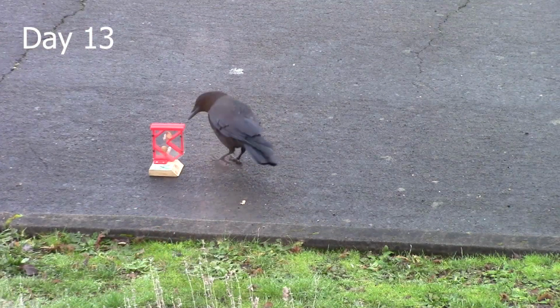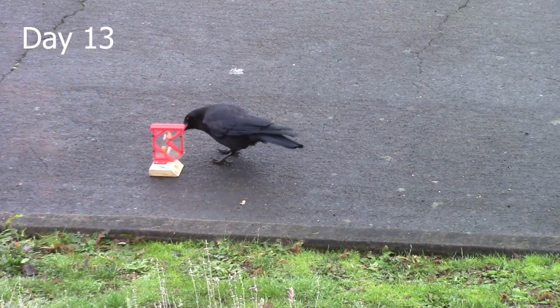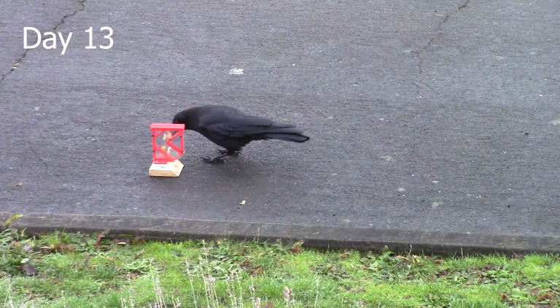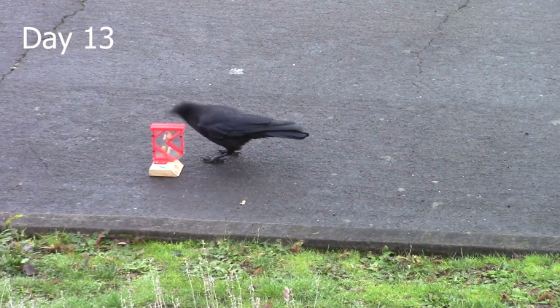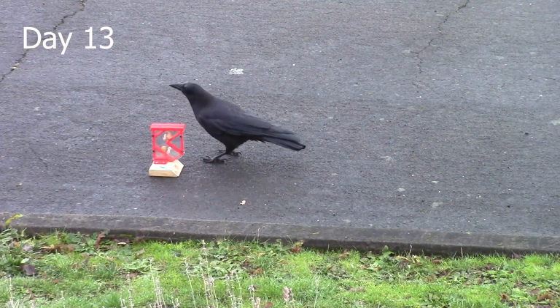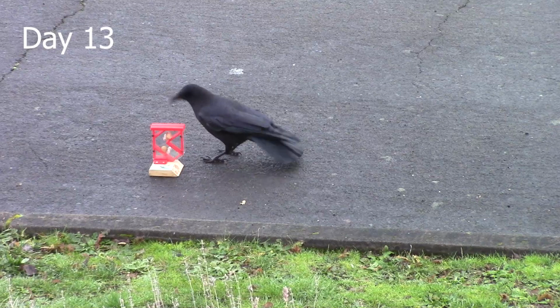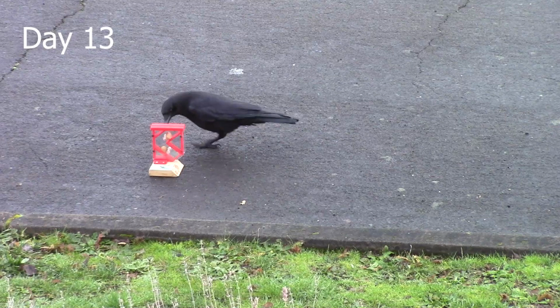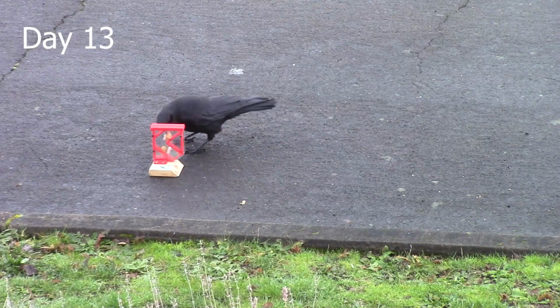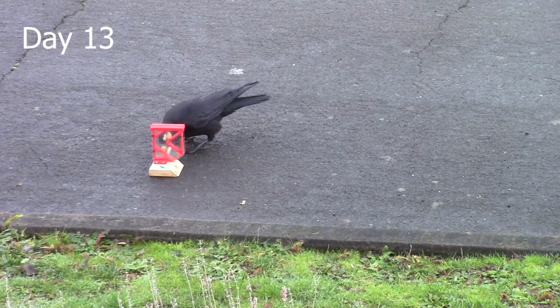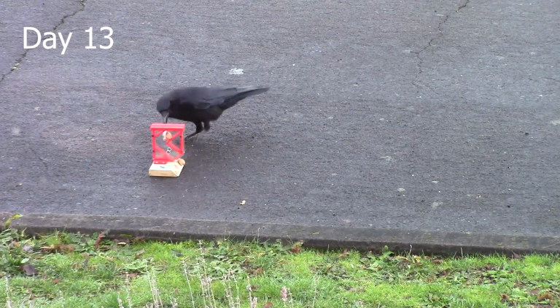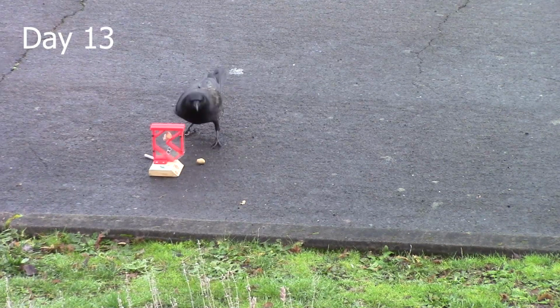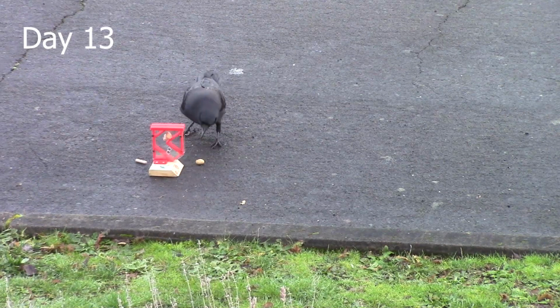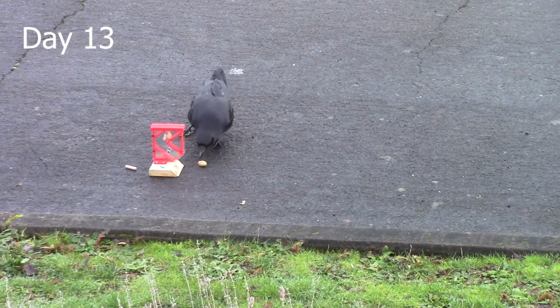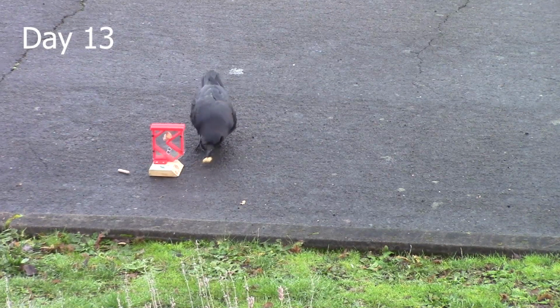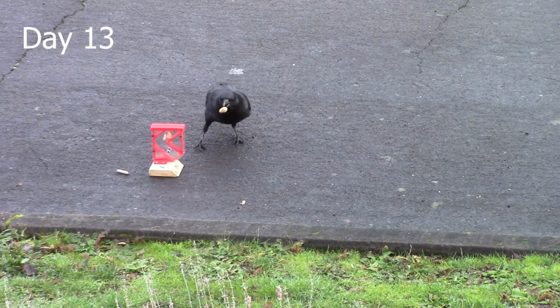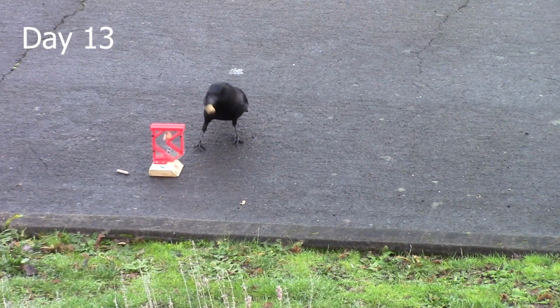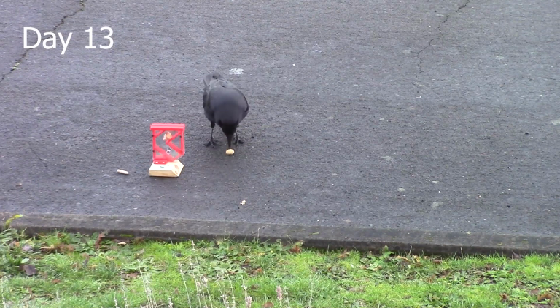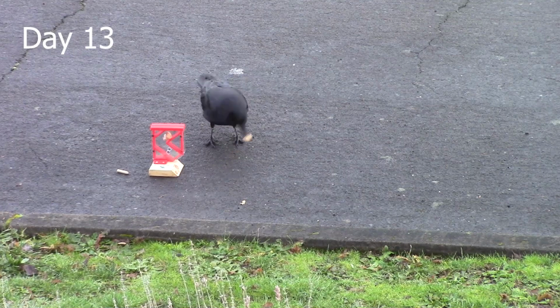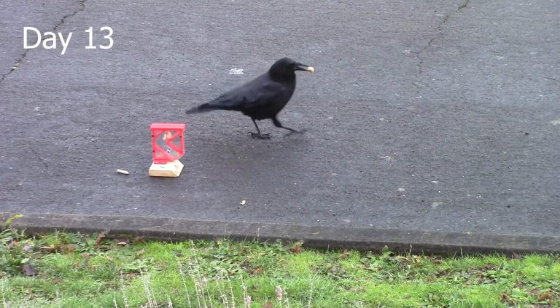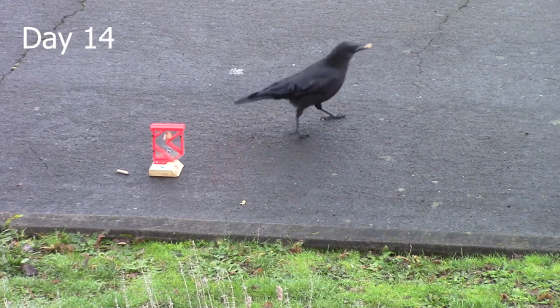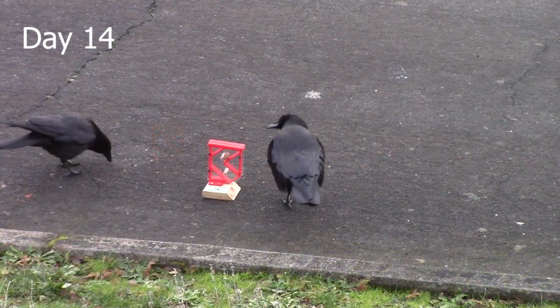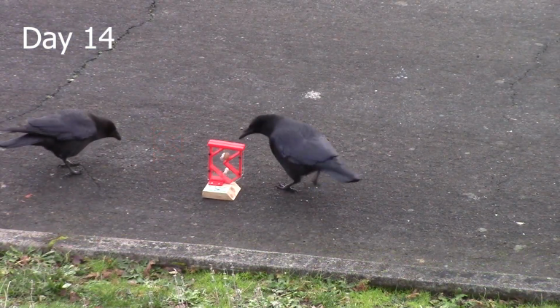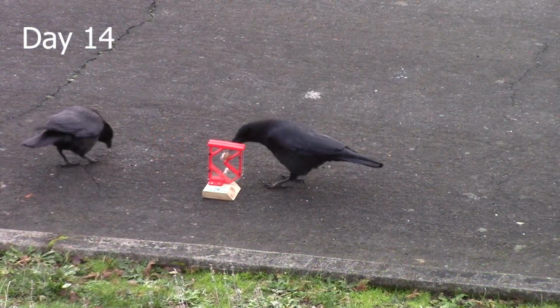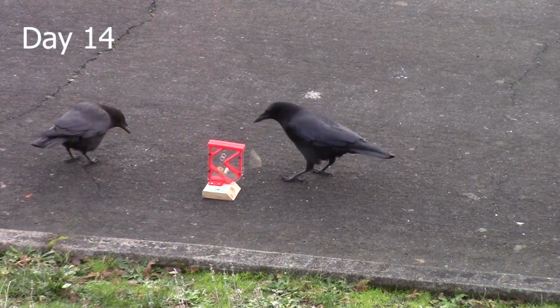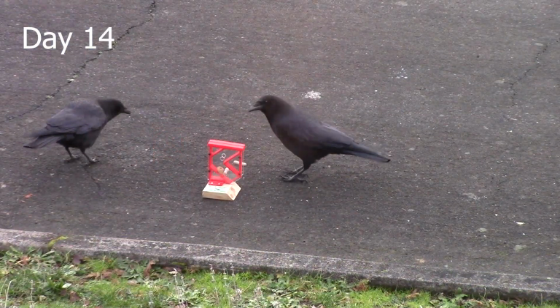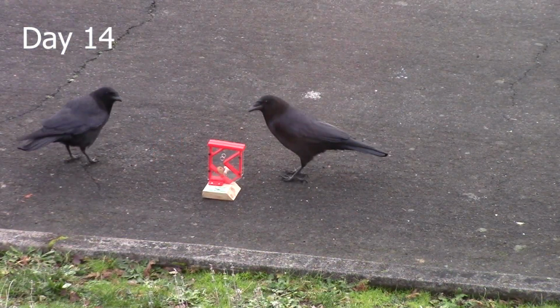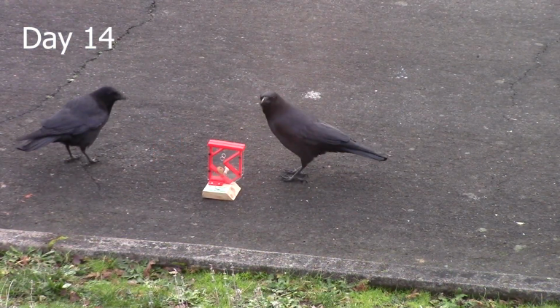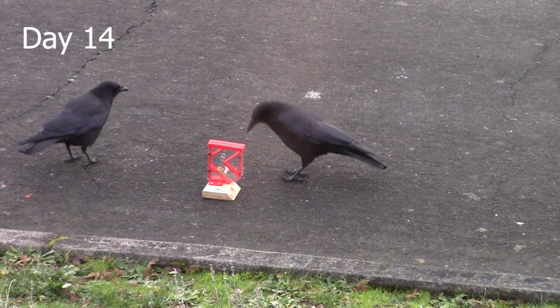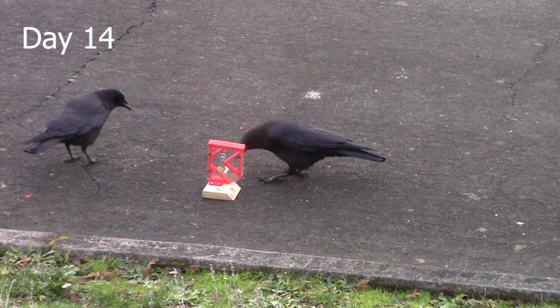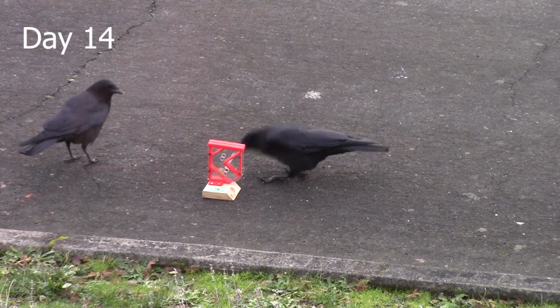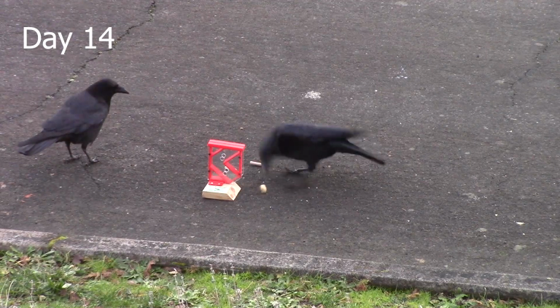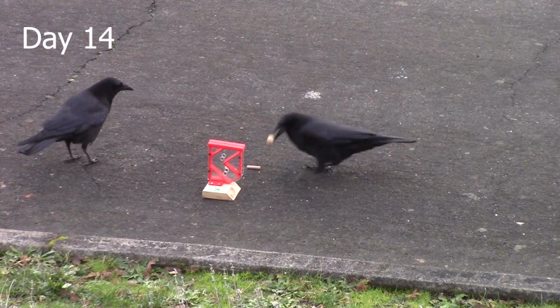After that, the crow had no problem solving the bottom peg of the puzzle. The next day, day 14, I removed the peanut from the bottom peg, and the crow removed both to fully solve the puzzle.